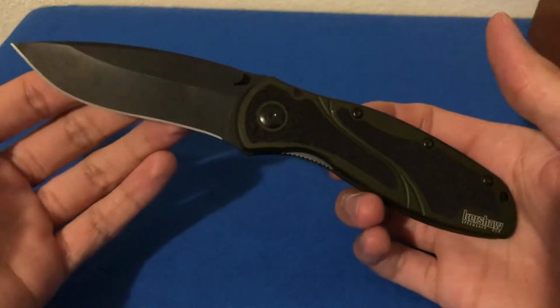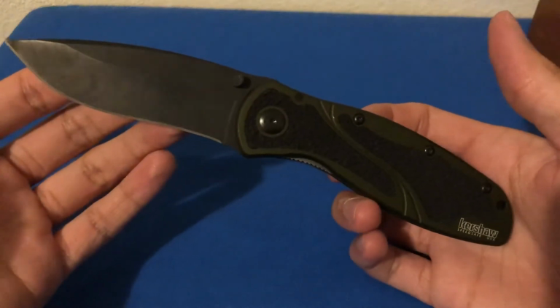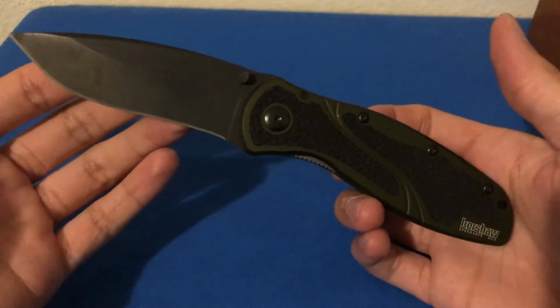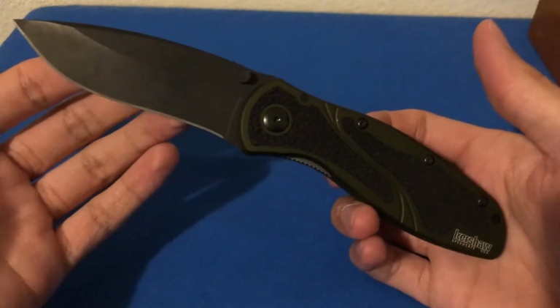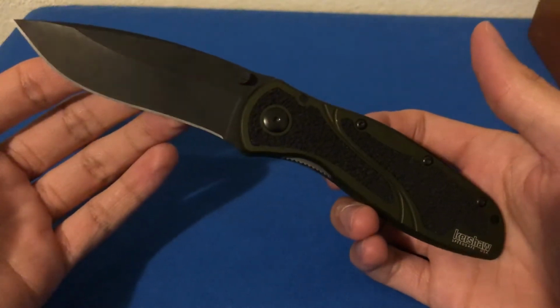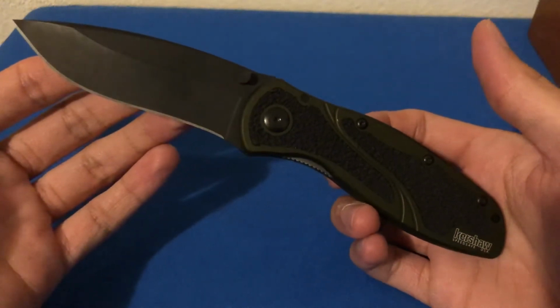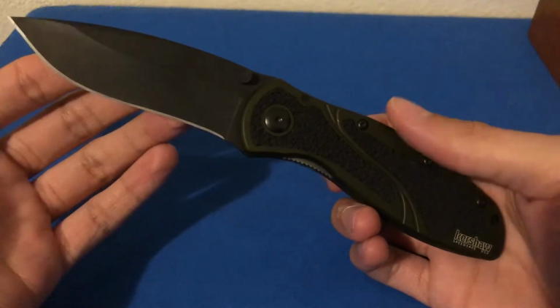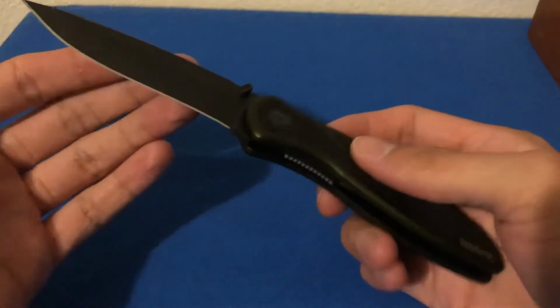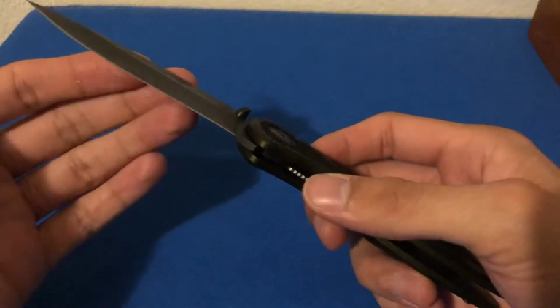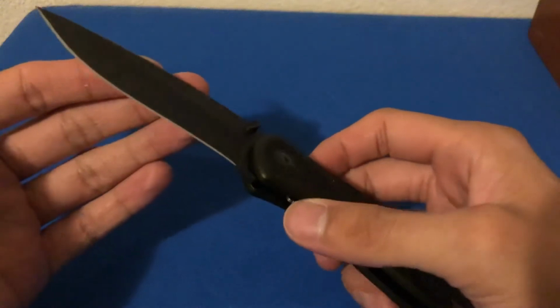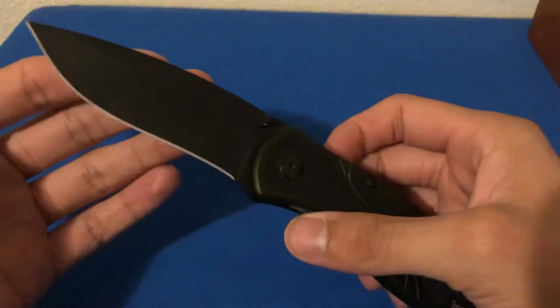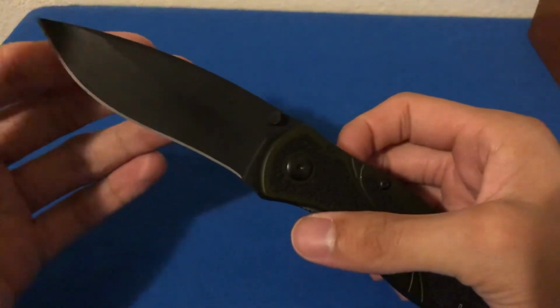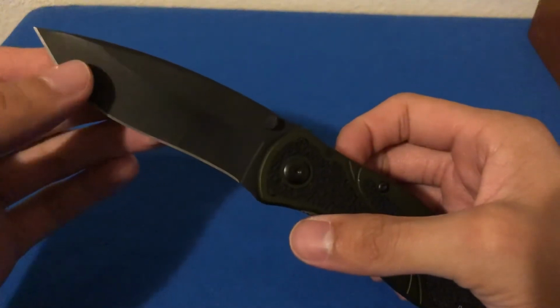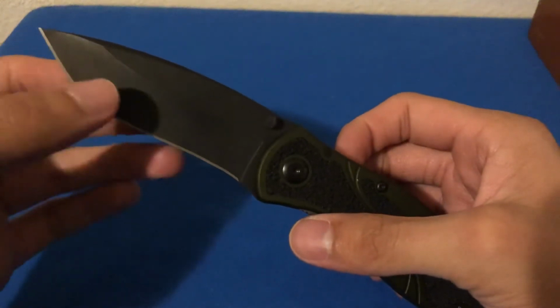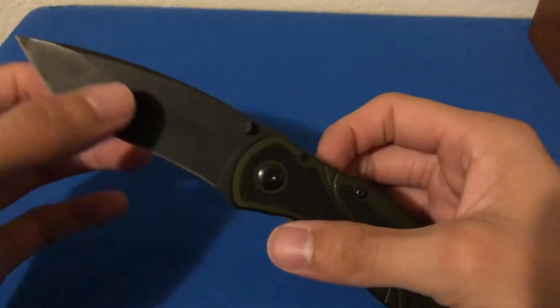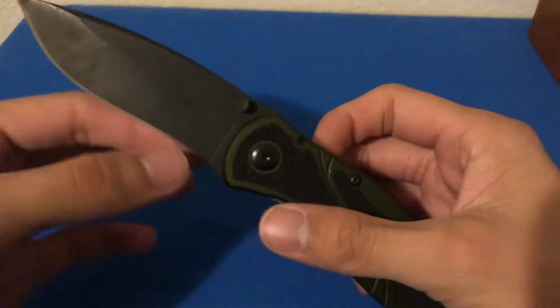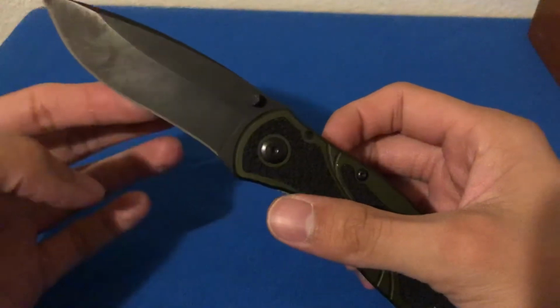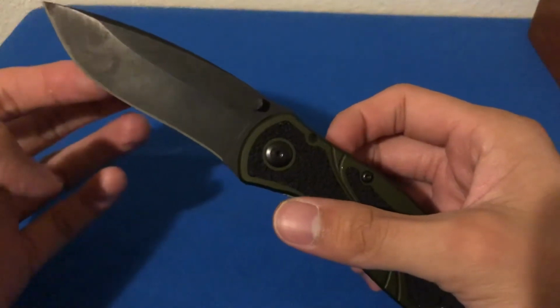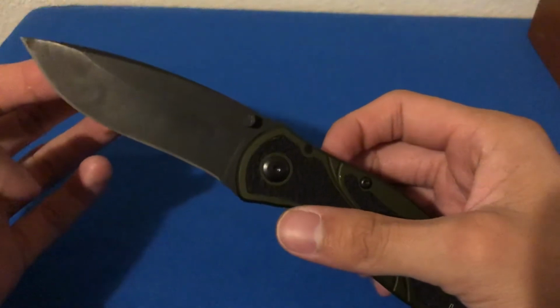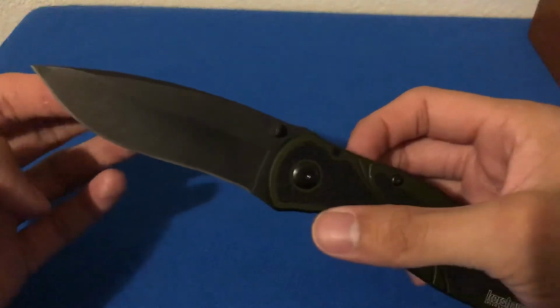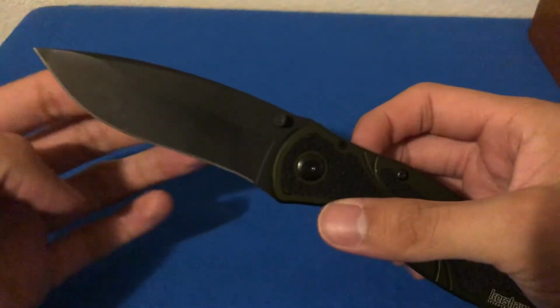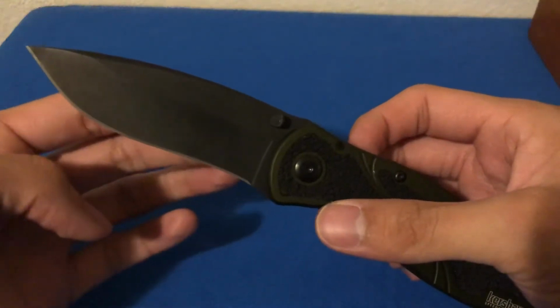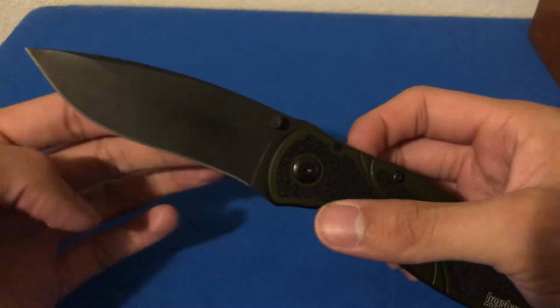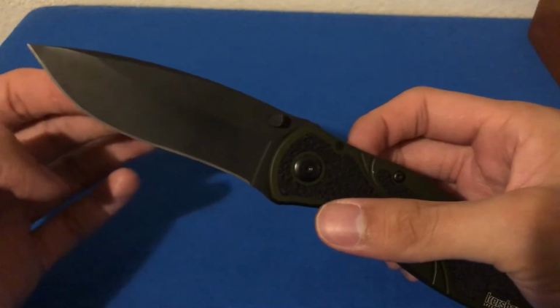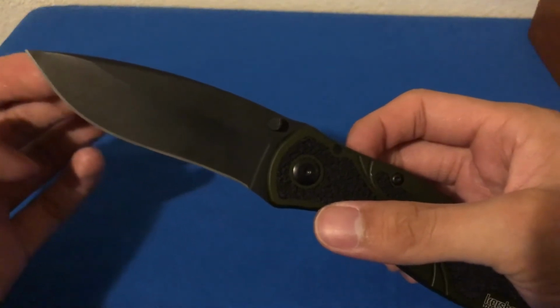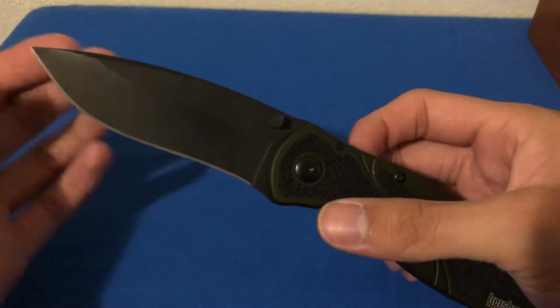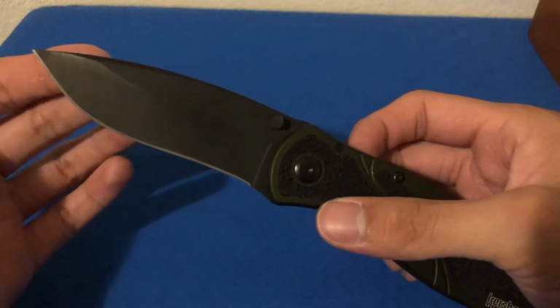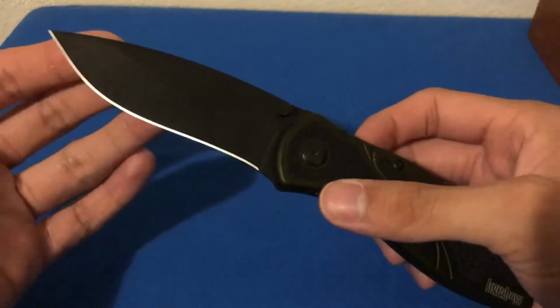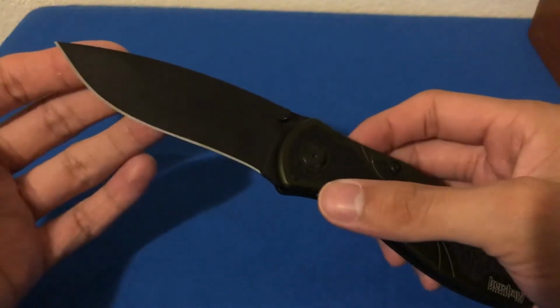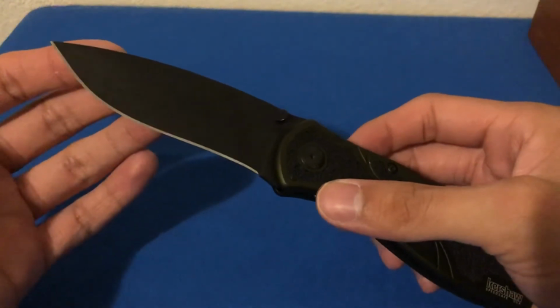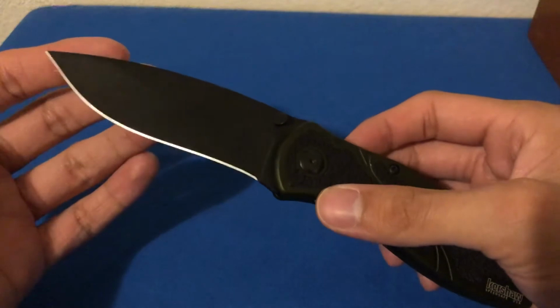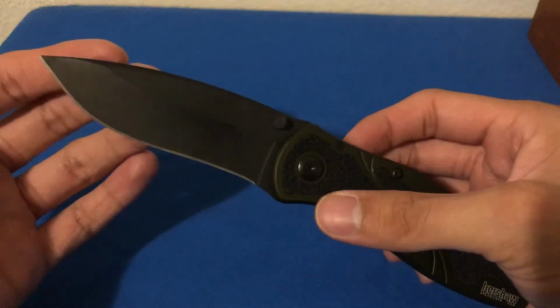Another thing about this knife is it does have quite the recurve — being a Ken Onion design it's got that very organic recurve to it, so it's not the easiest to sharpen.